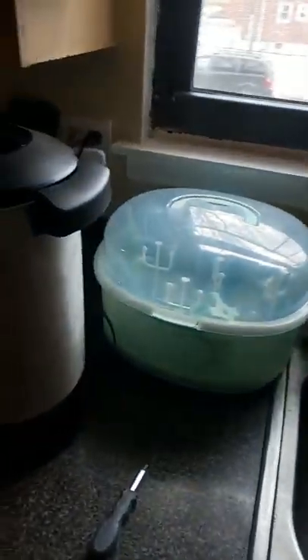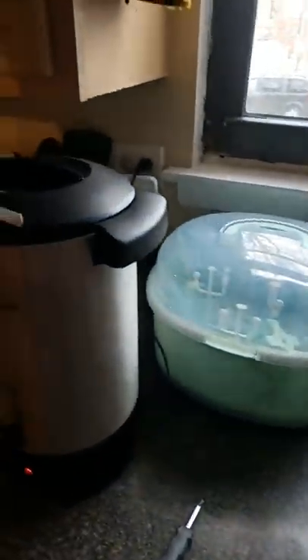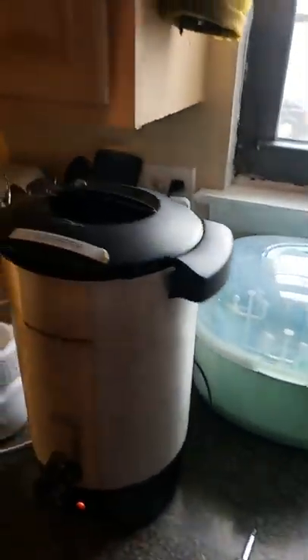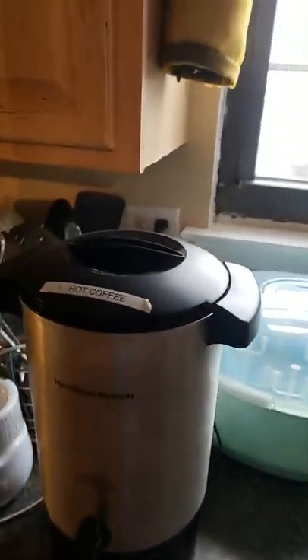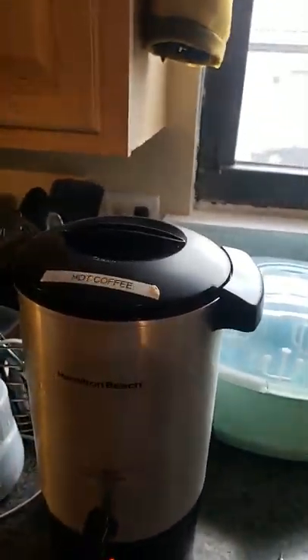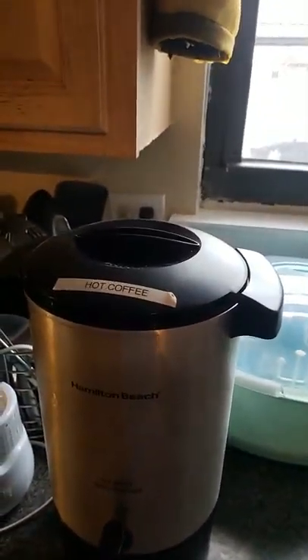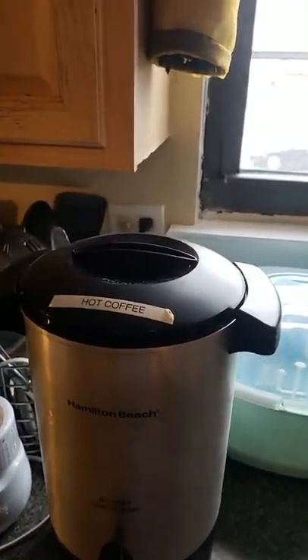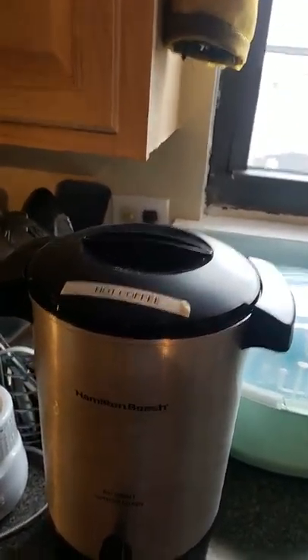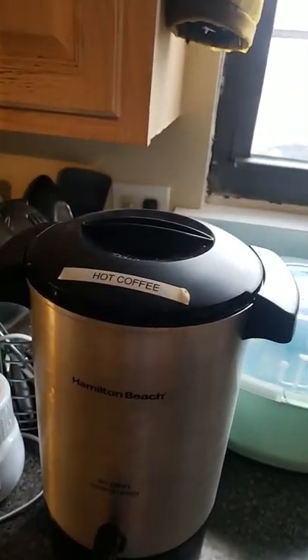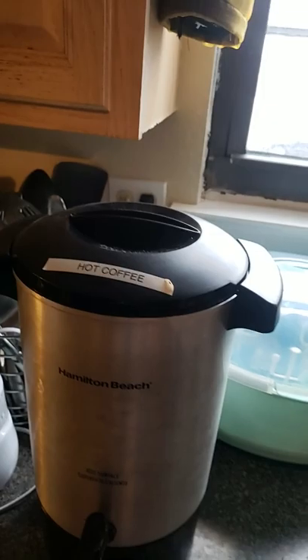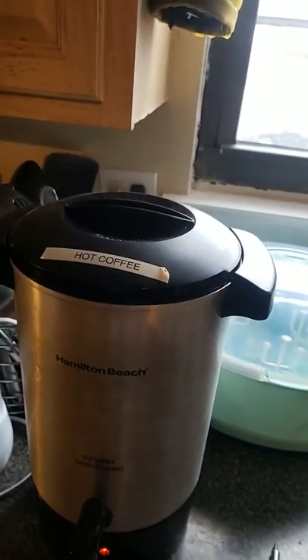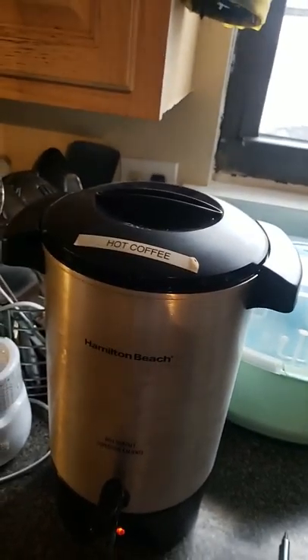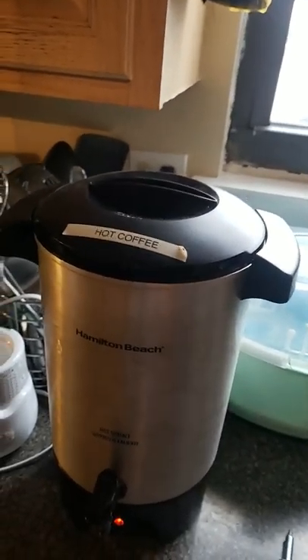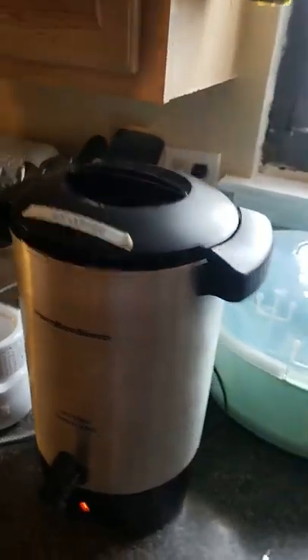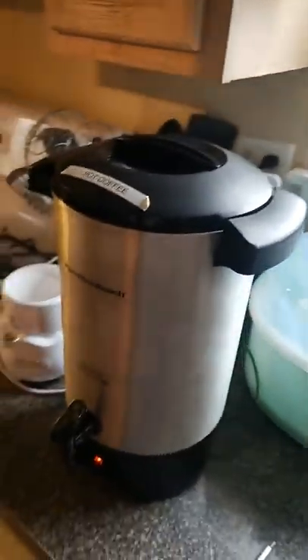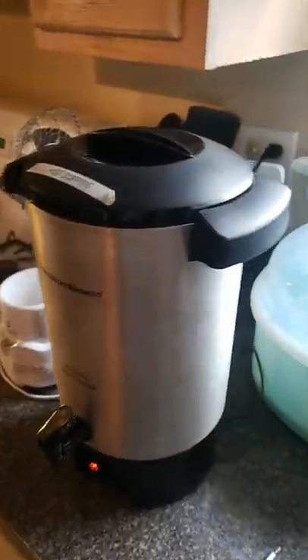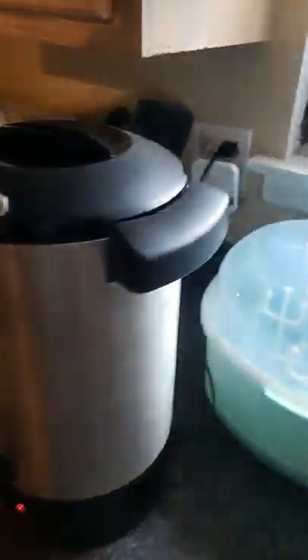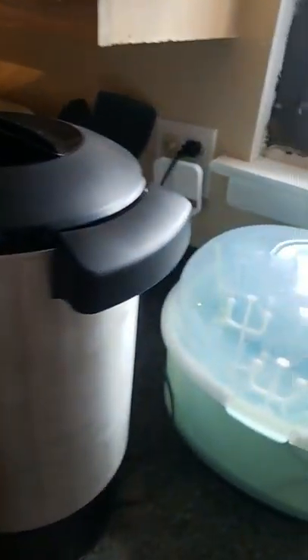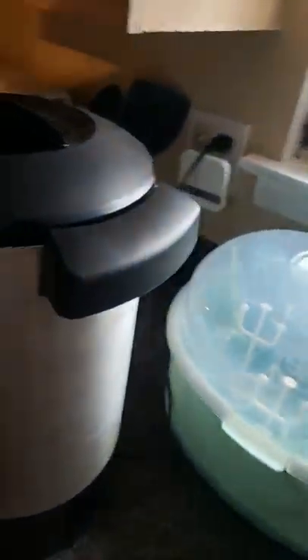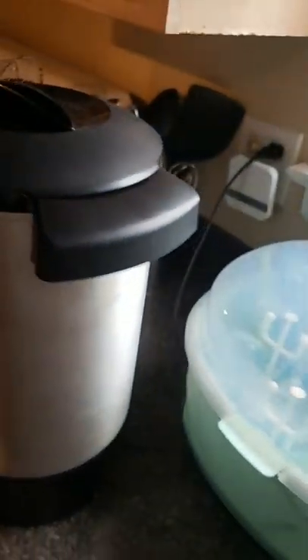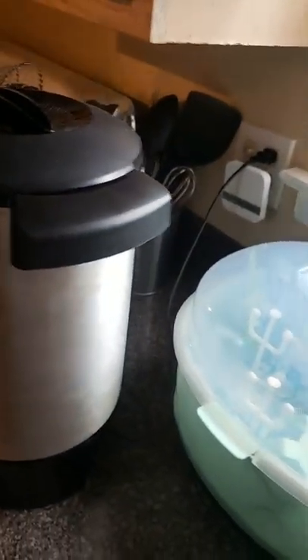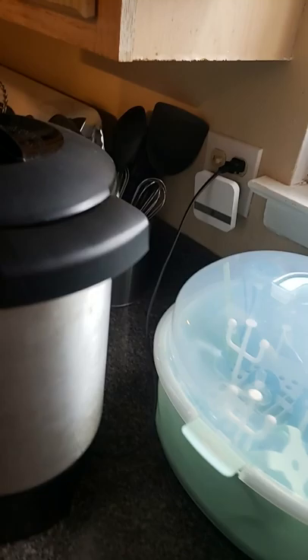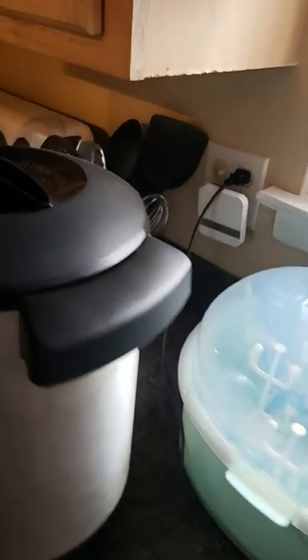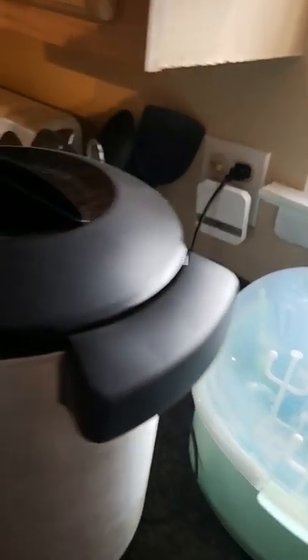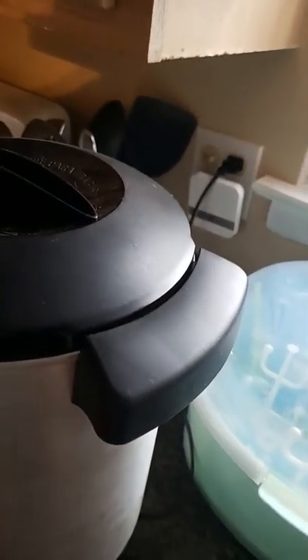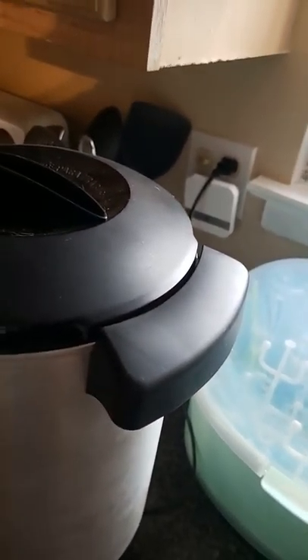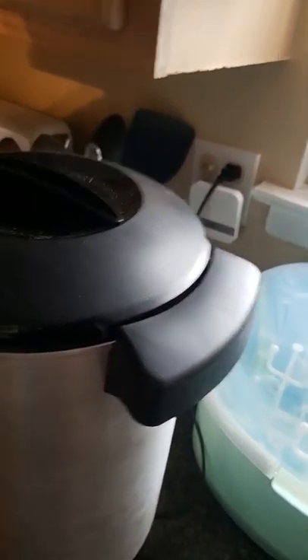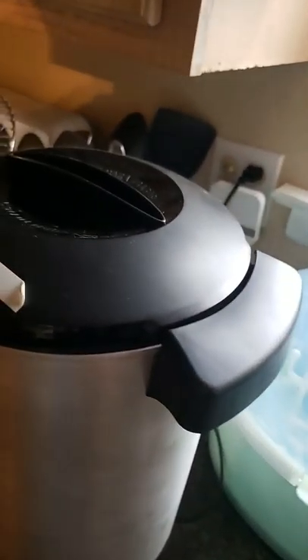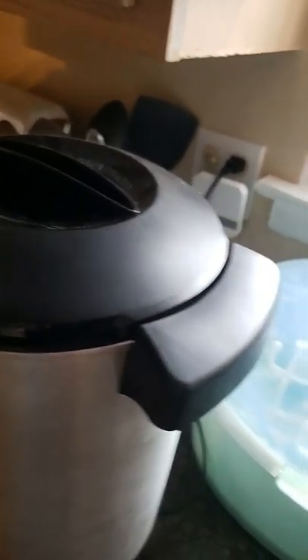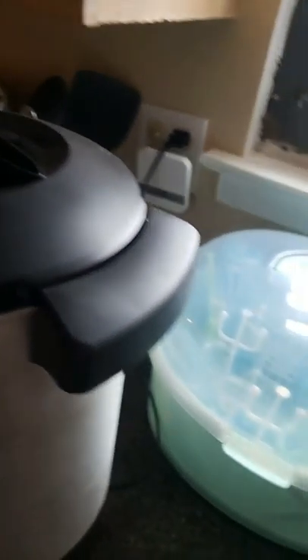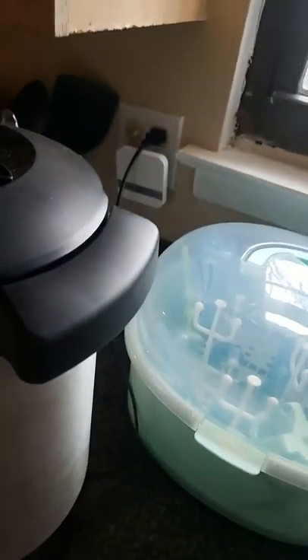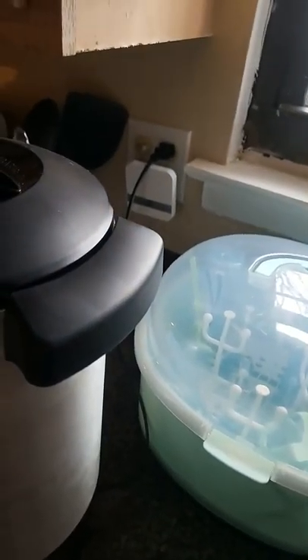Hey guys, this is the Hamilton Beach 45 cup coffee urn. We had a problem with it before — people may have a problem and just throw it out, but I like to investigate and see what's going on before I determine I can't fix it.